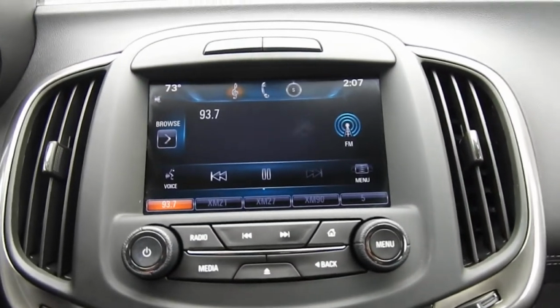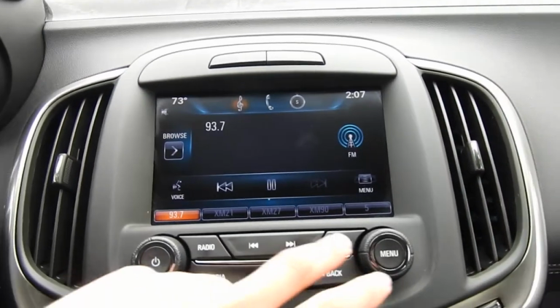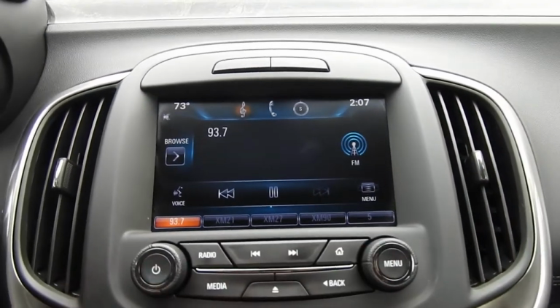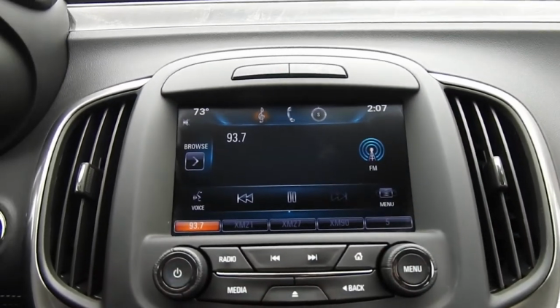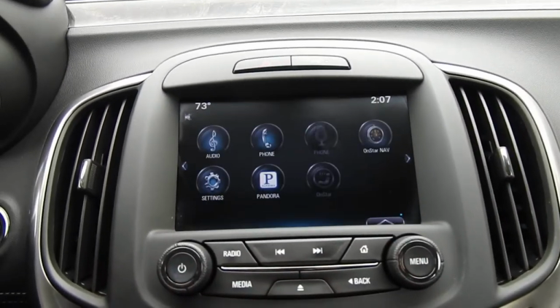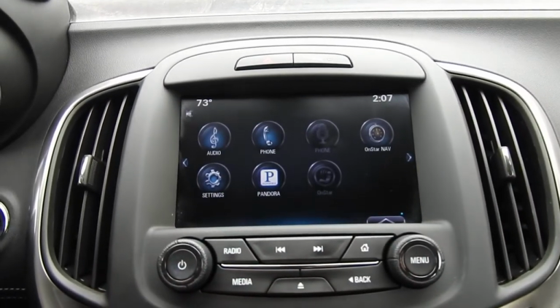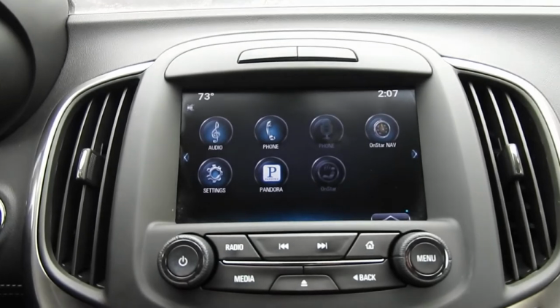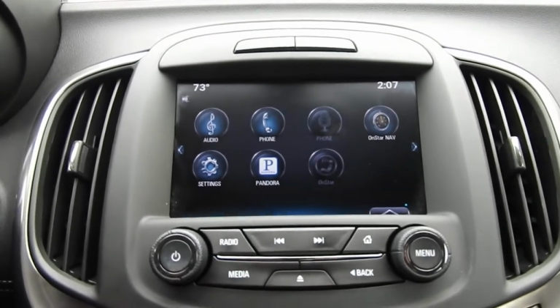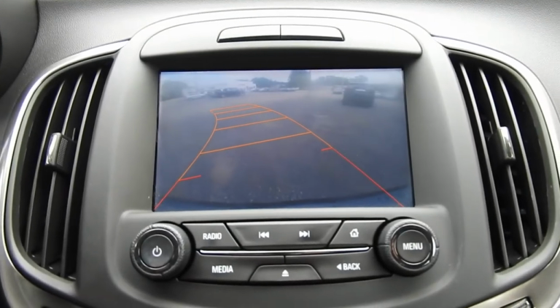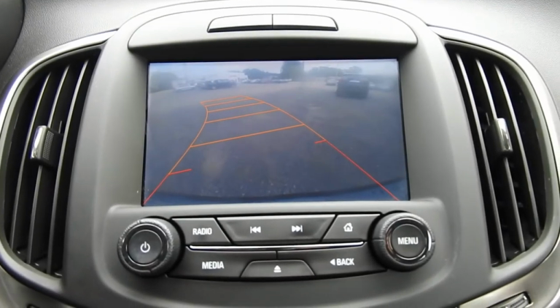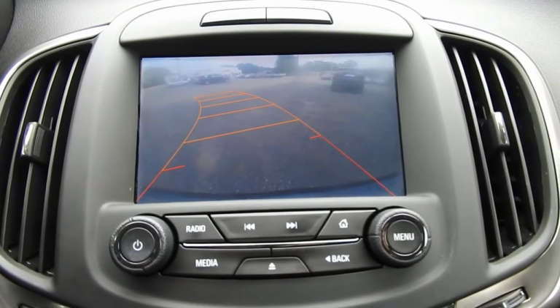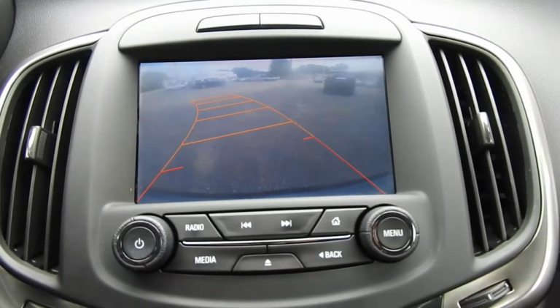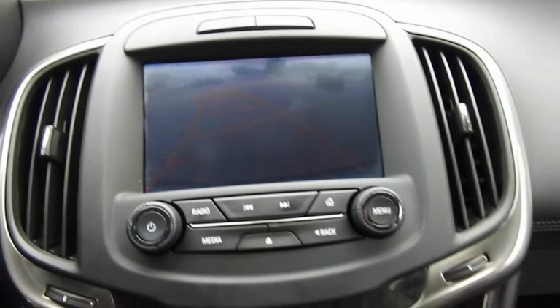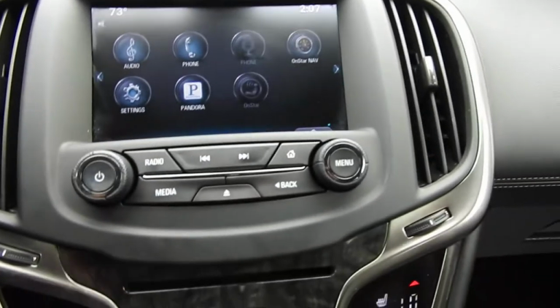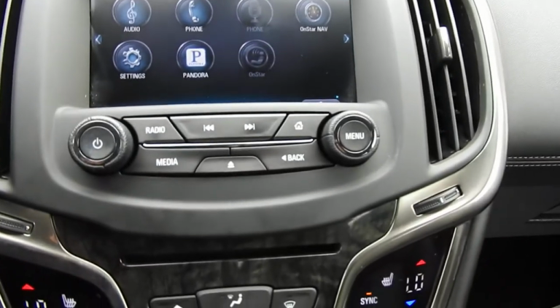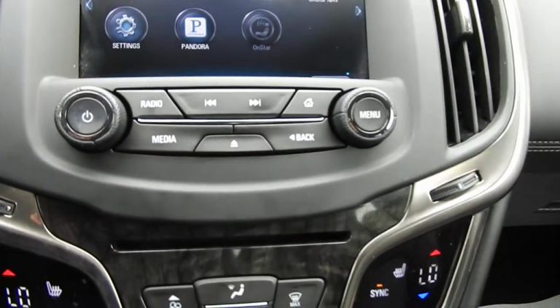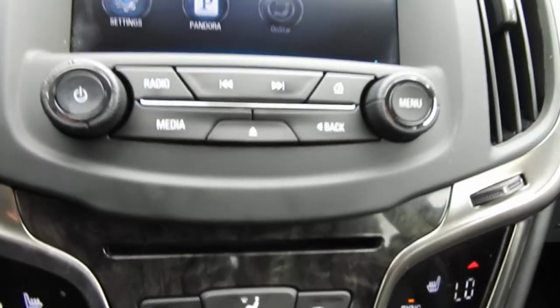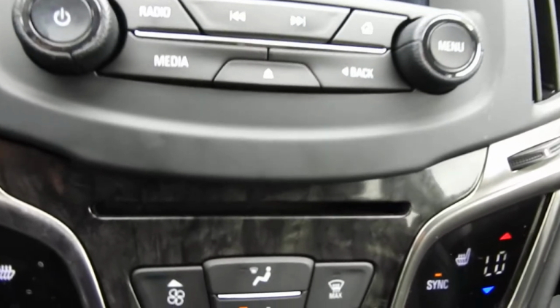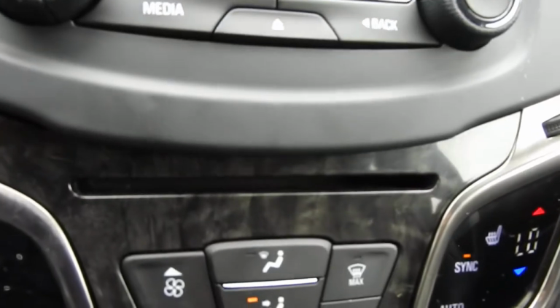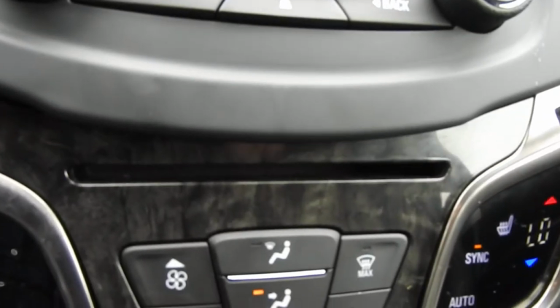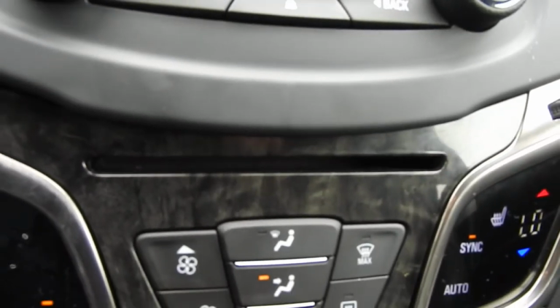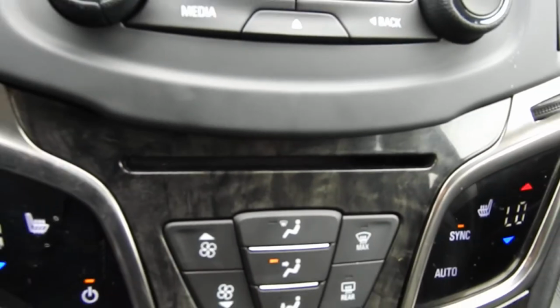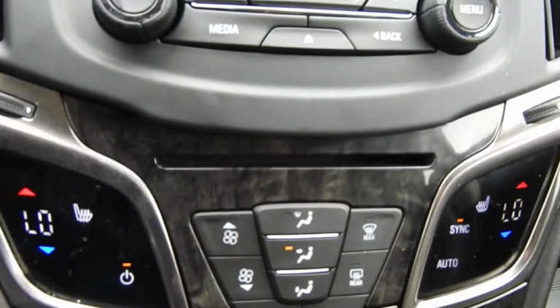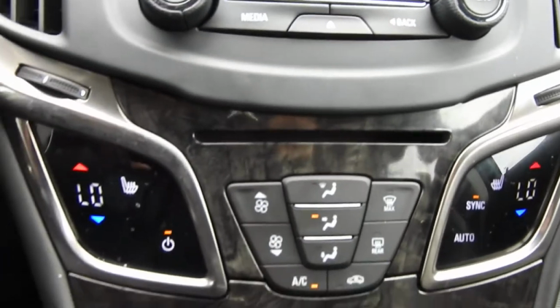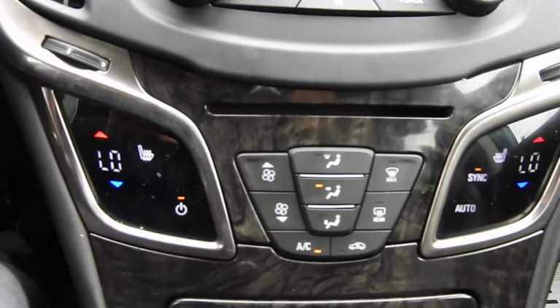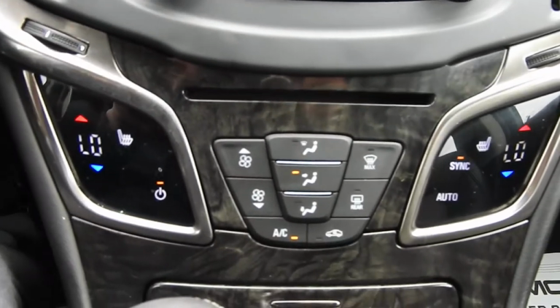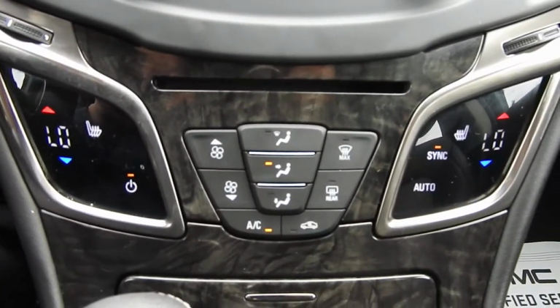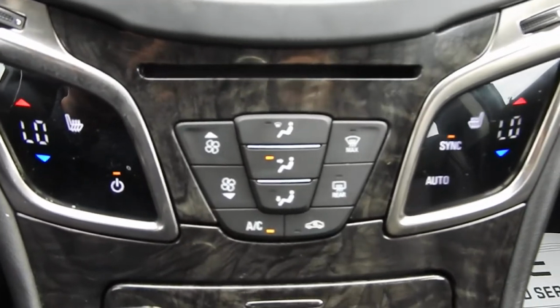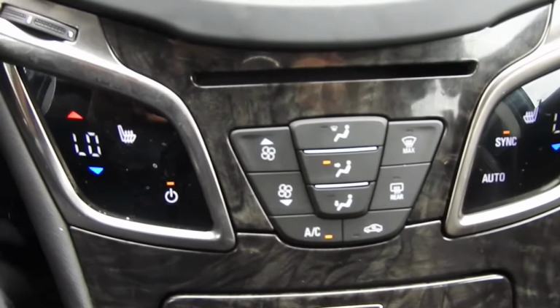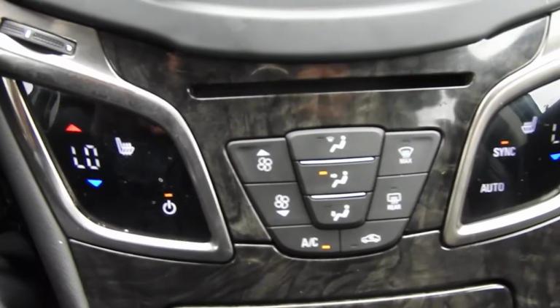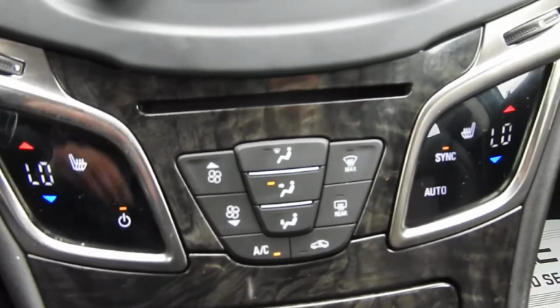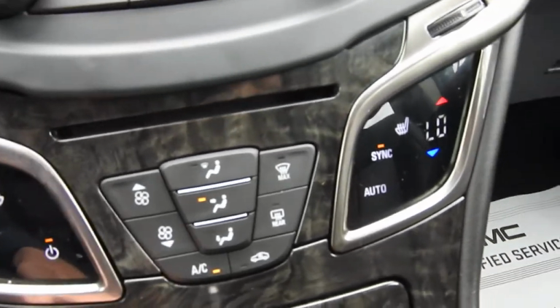You've got your infotainment system here — your AM FM radio, all your media, your OnStar navigation, and your backup camera, with some physical buttons for that system there. You do have a CD player right there. You do have heated front seats in this vehicle, and here's all your climate control functions.